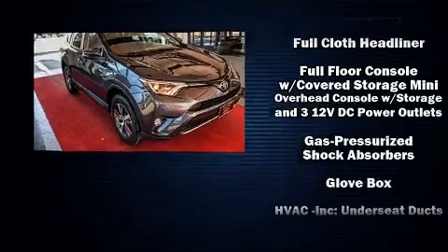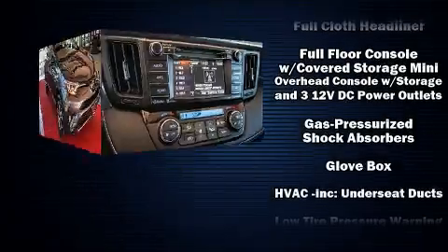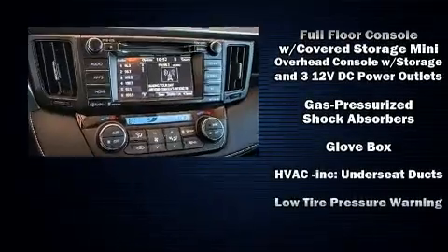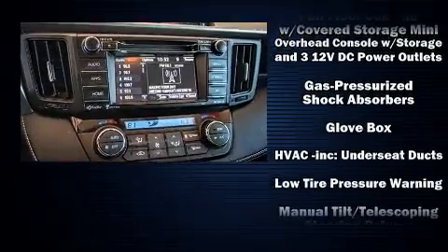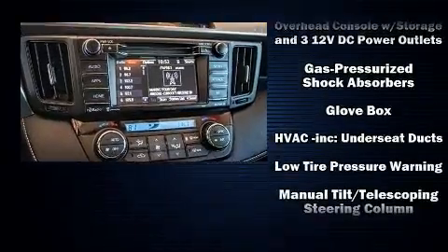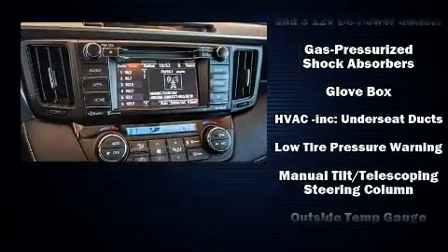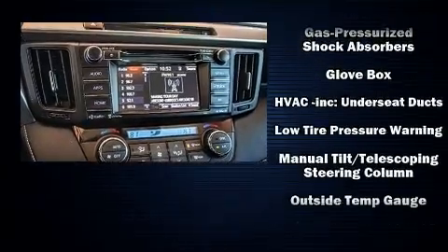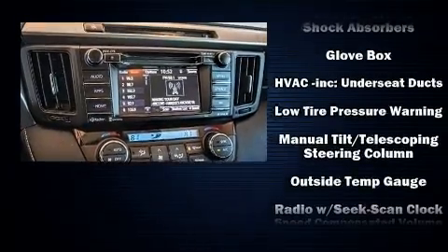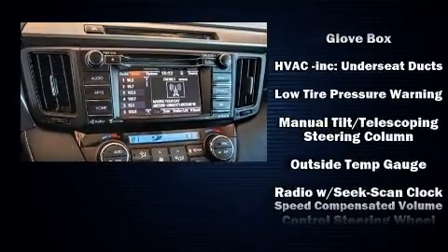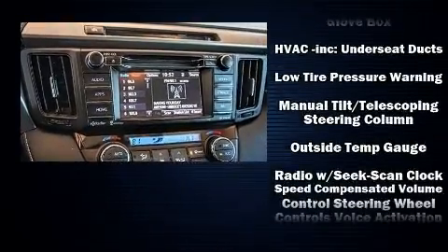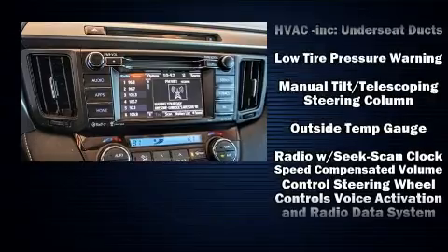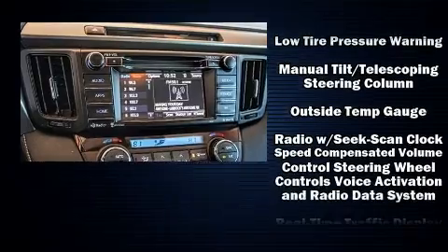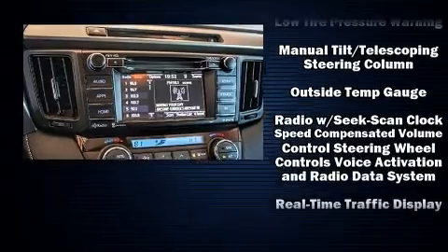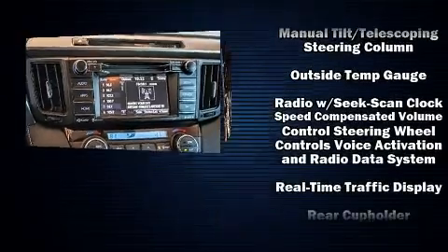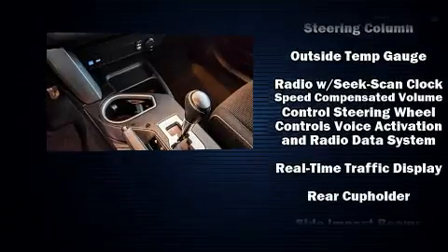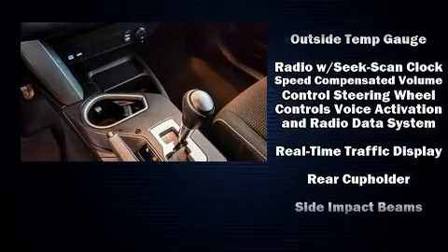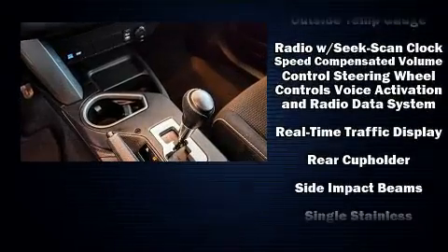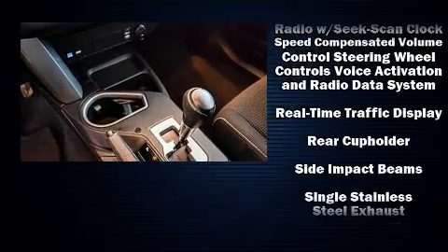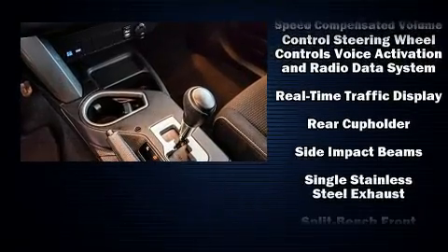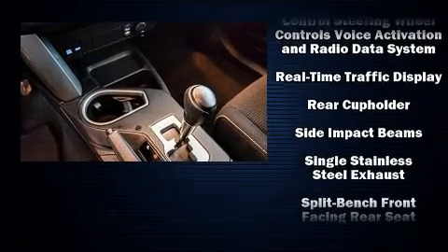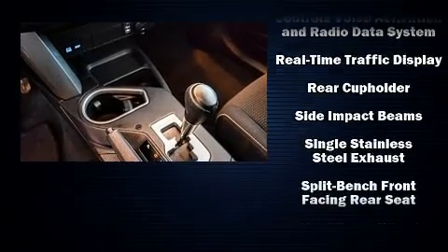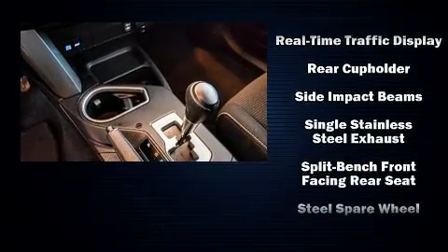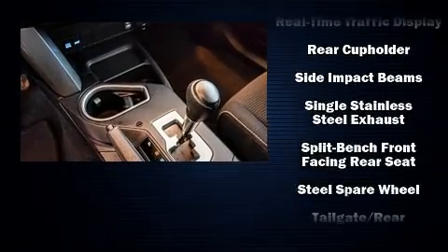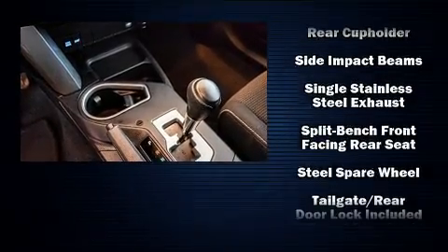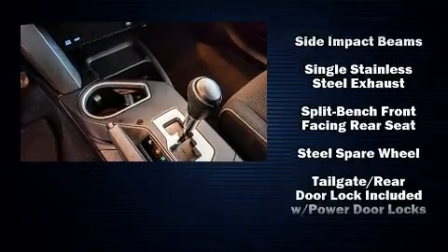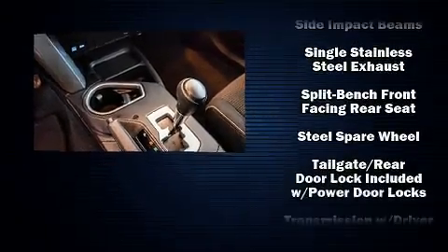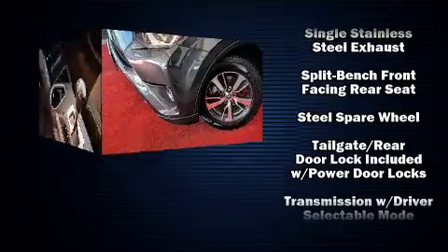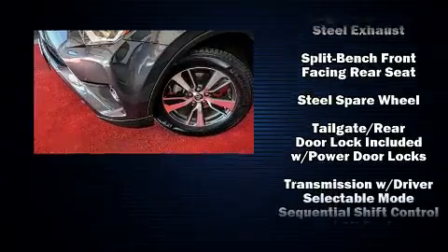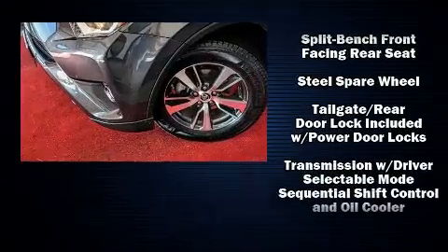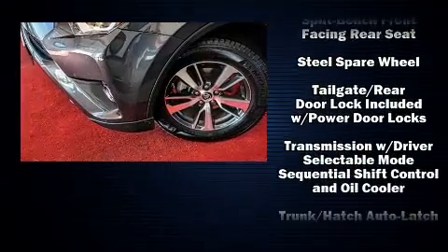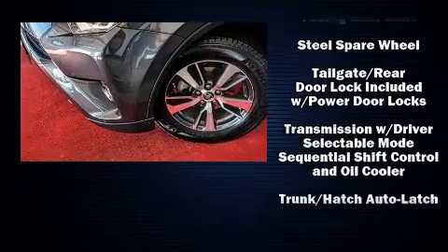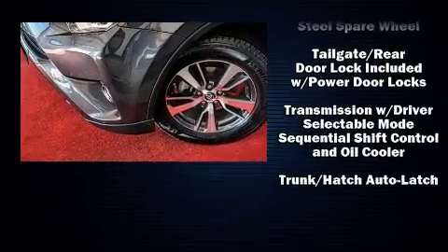Sophisticated all-wheel drive assures superb handling in any weather condition. It also arrives with a CARFAX history report, providing you peace of mind with detailed information.